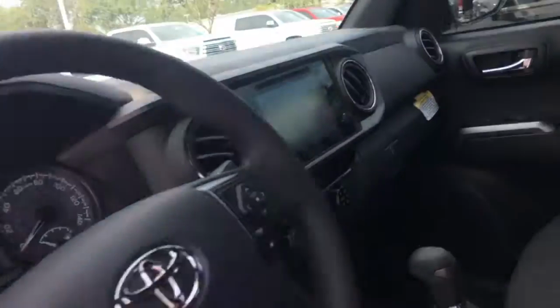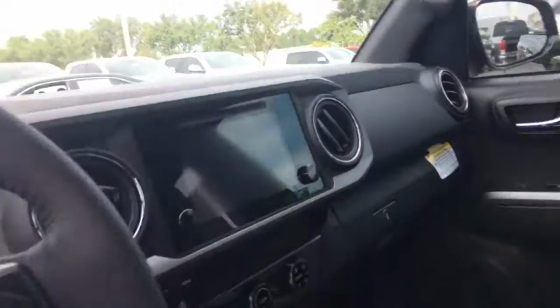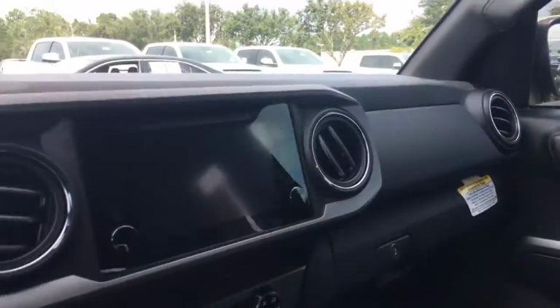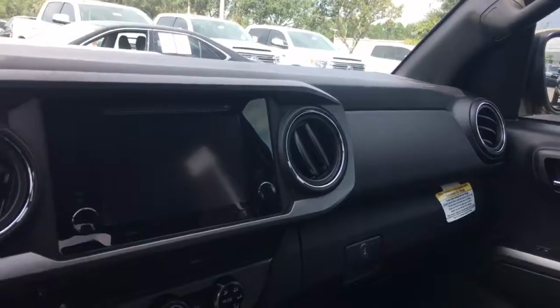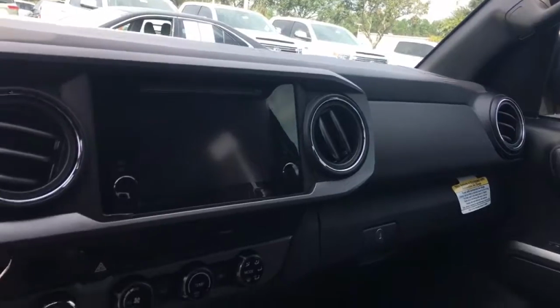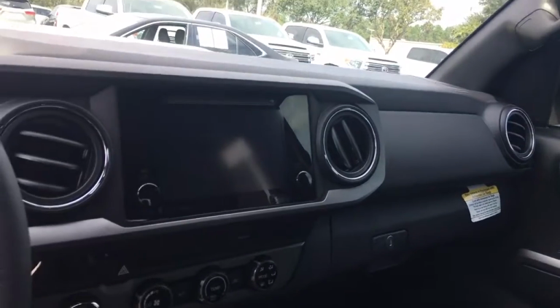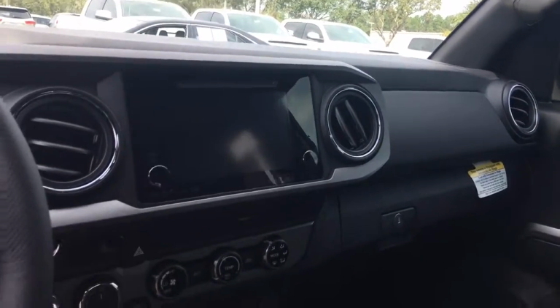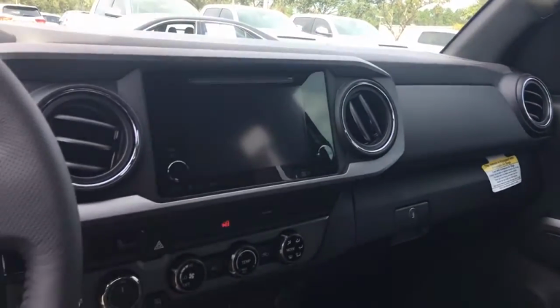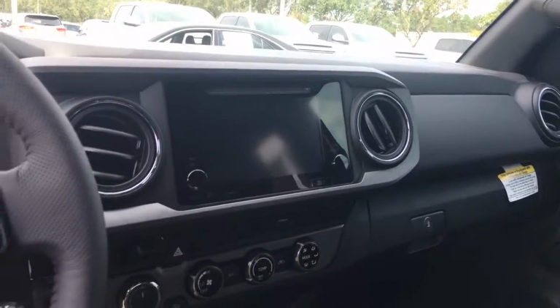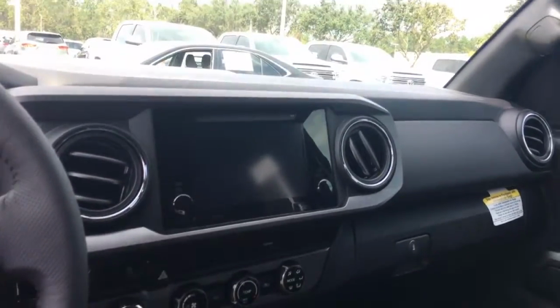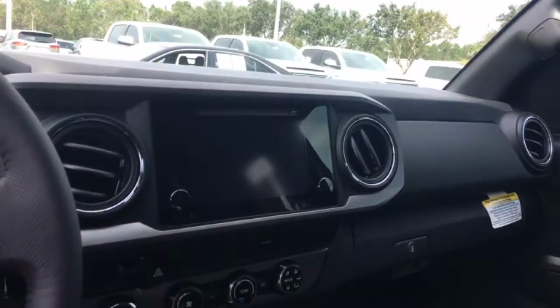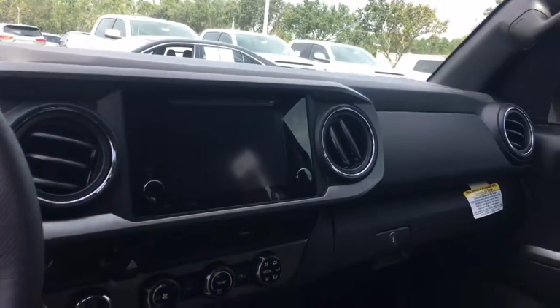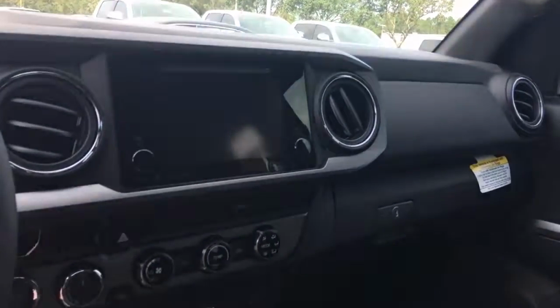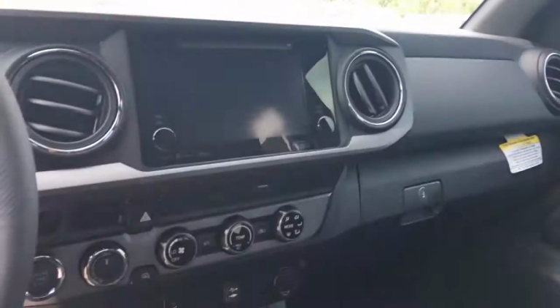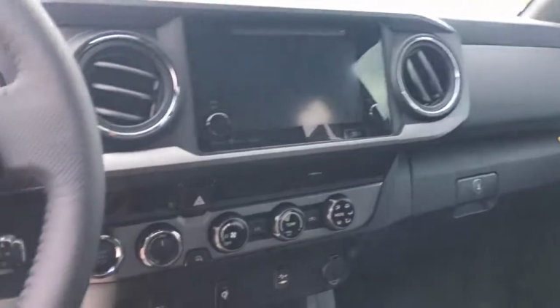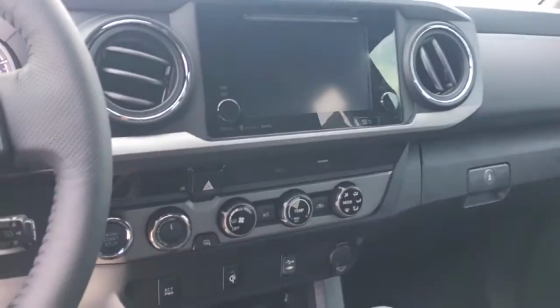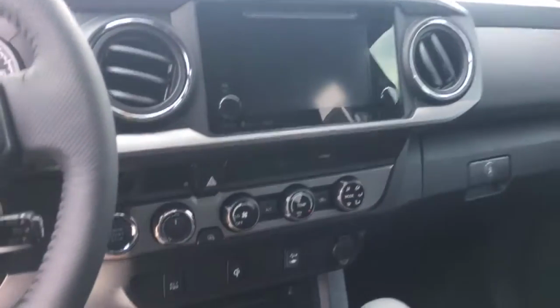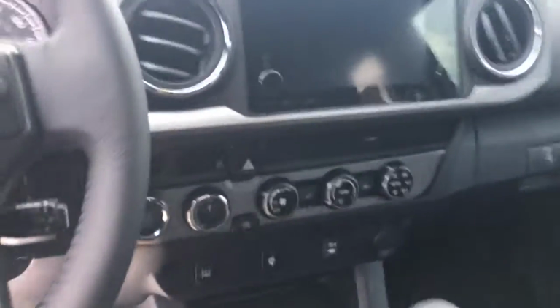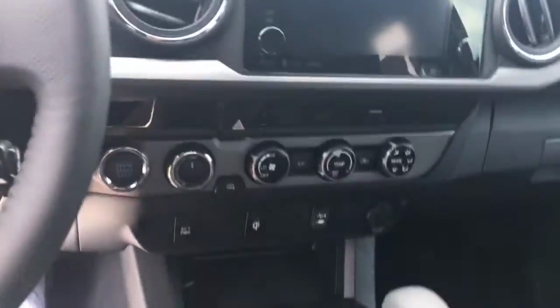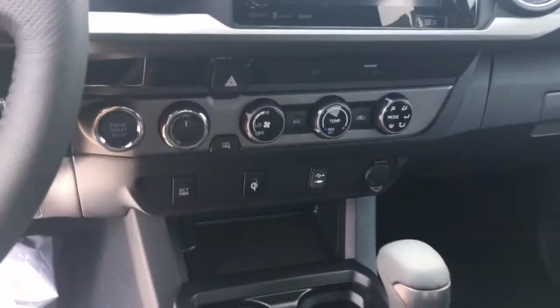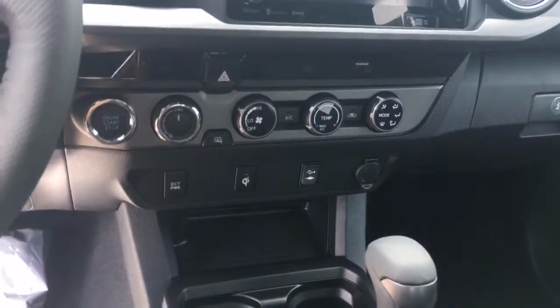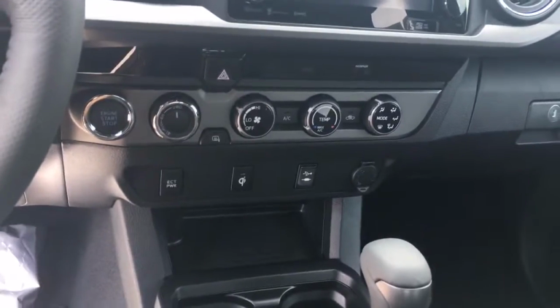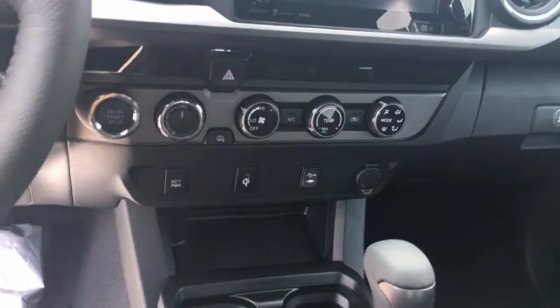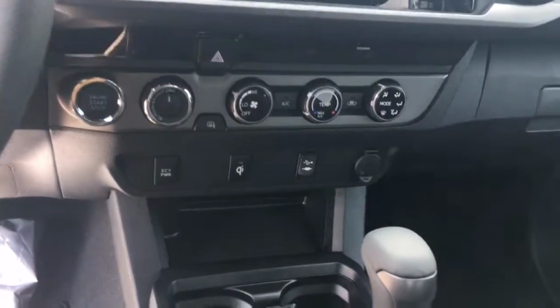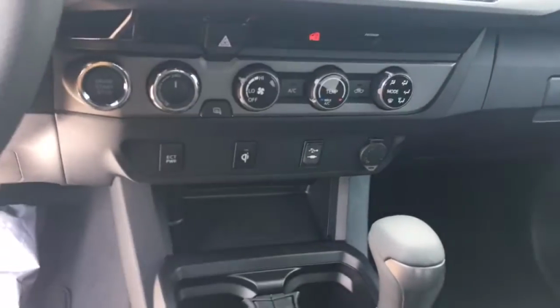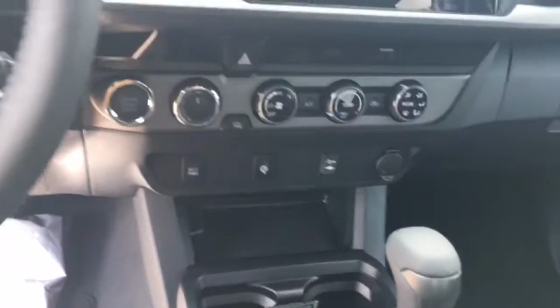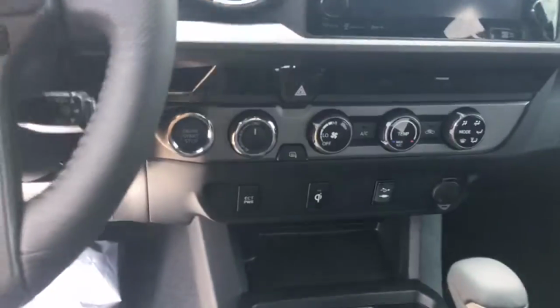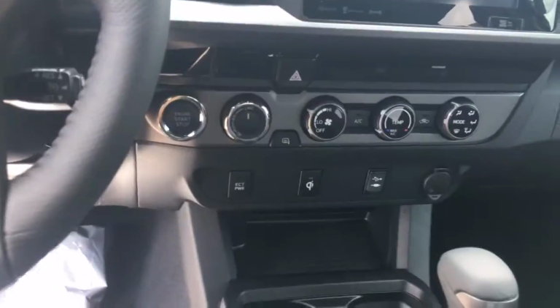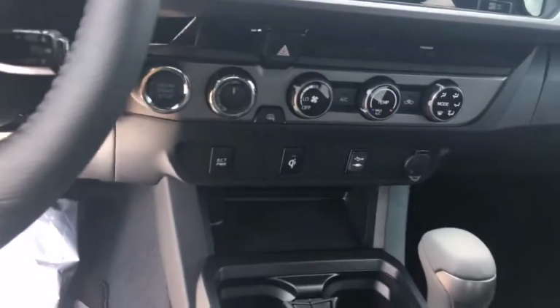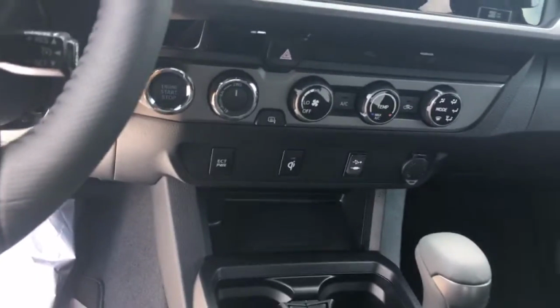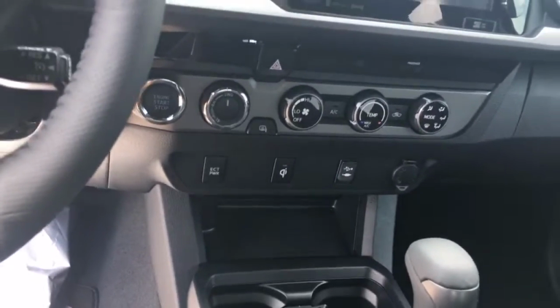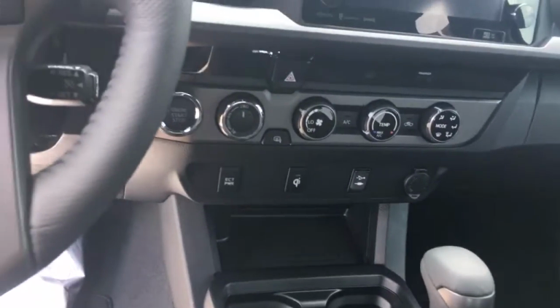You've got your huge, I believe, 8-inch screen display there. You've got your 4-wheel drive options, your key system, which is a cordless charging system for your phone.